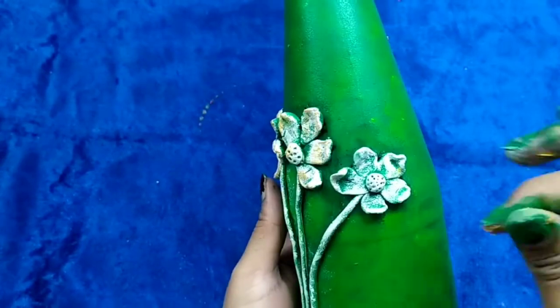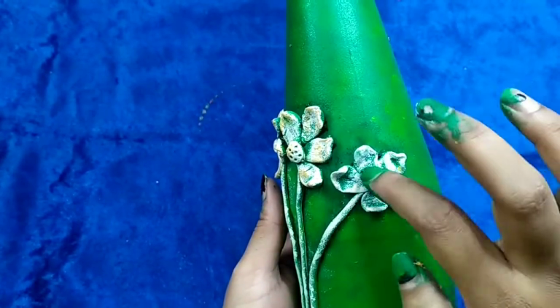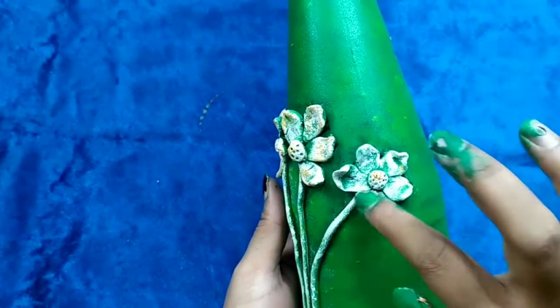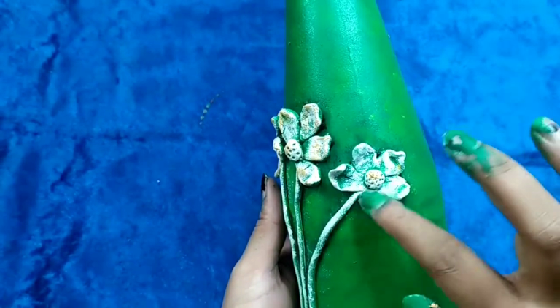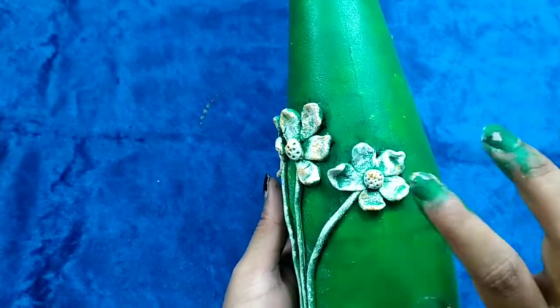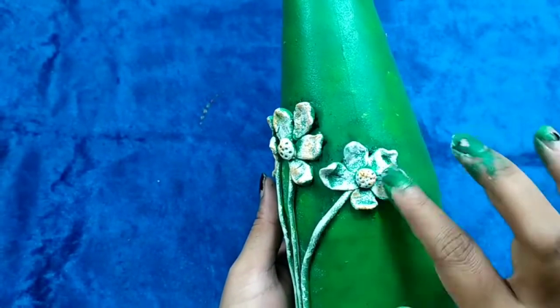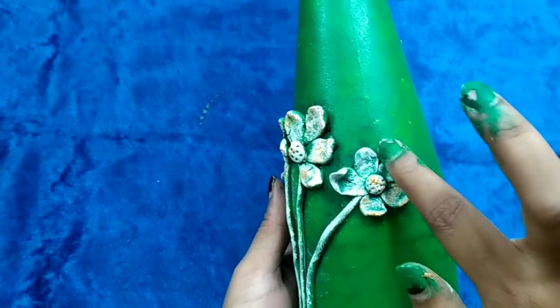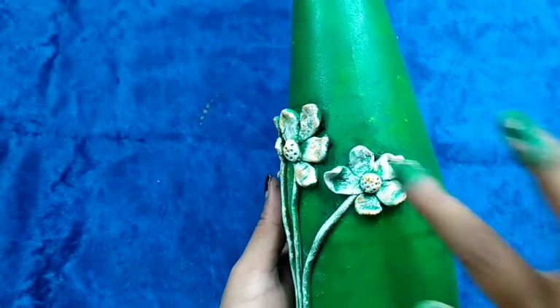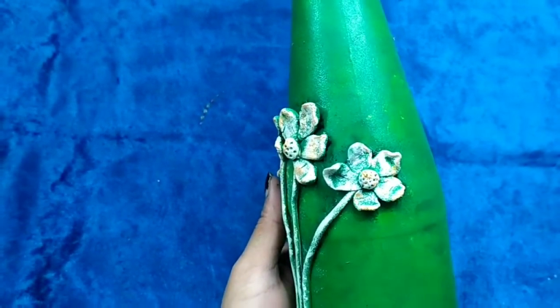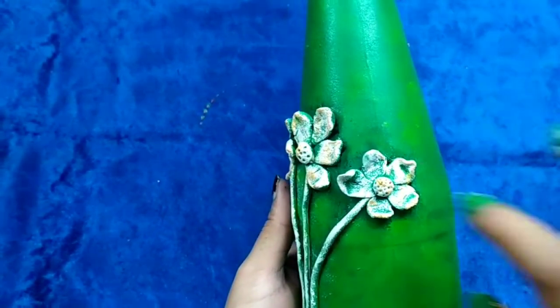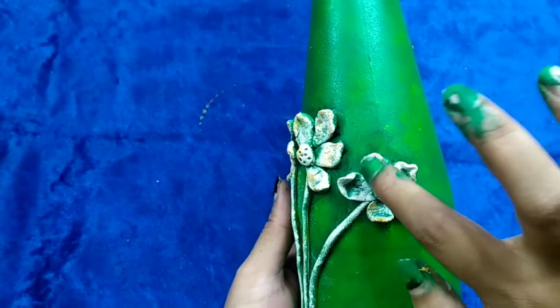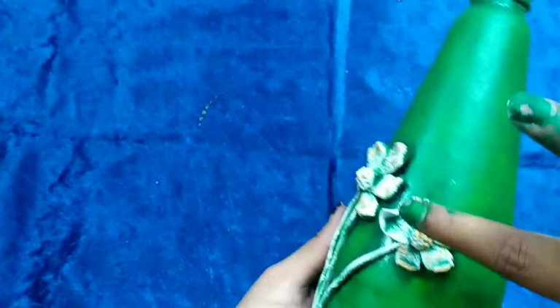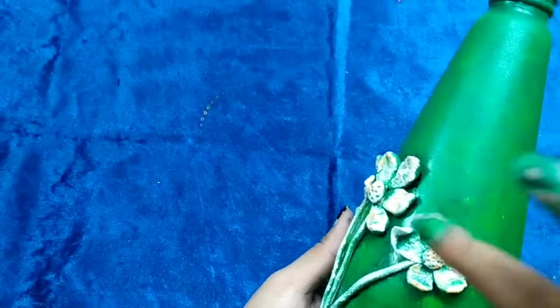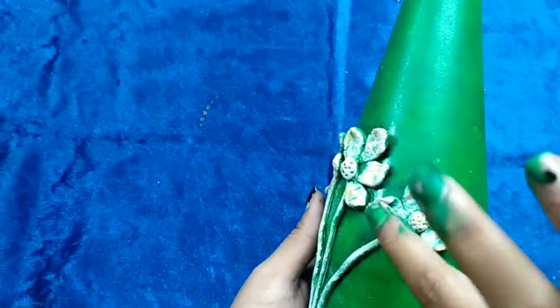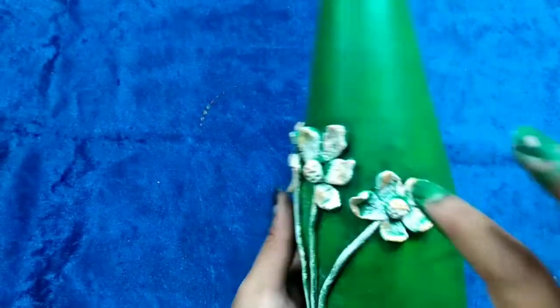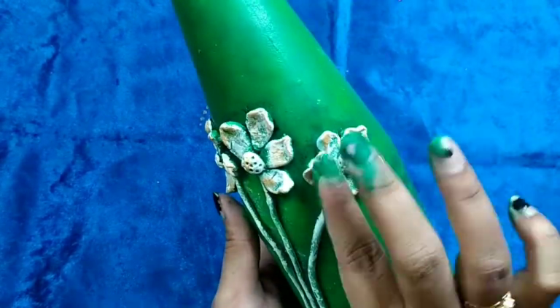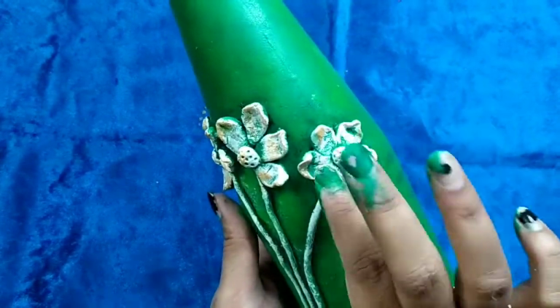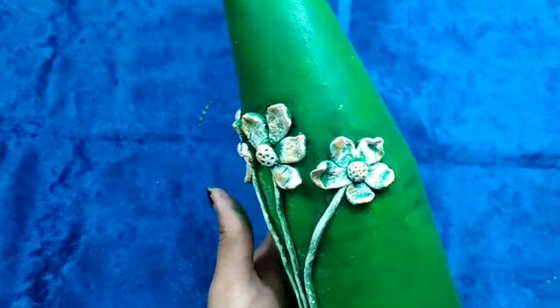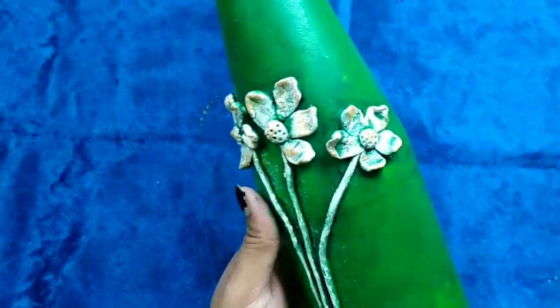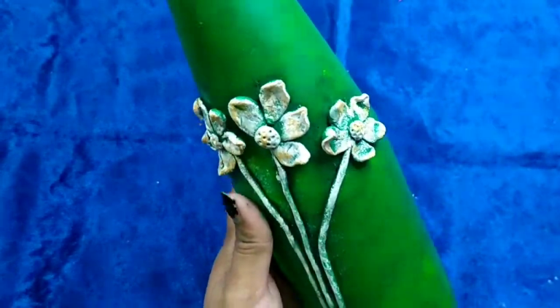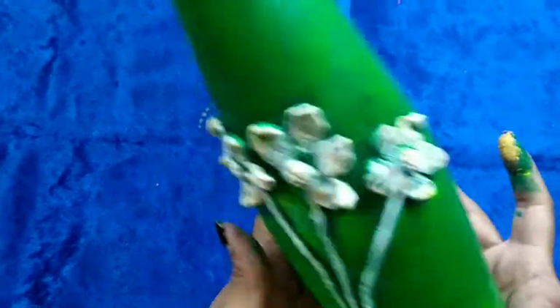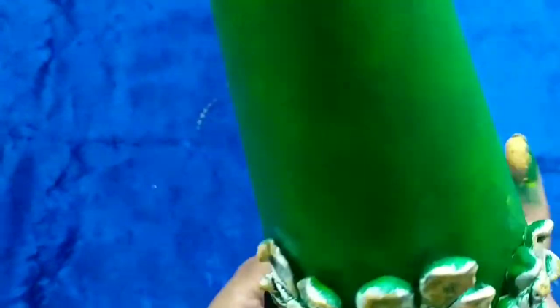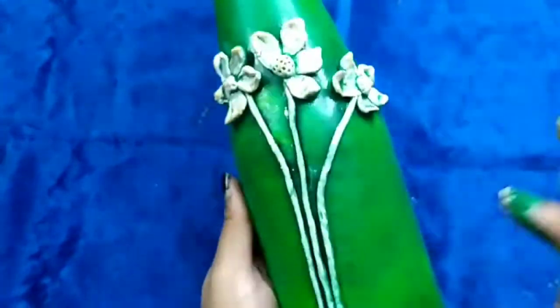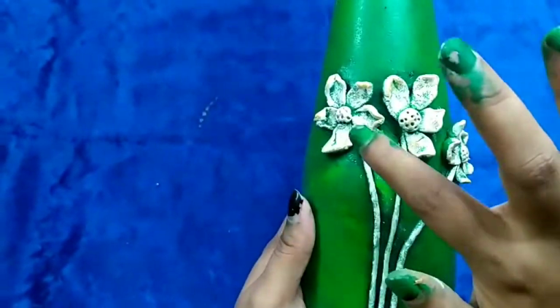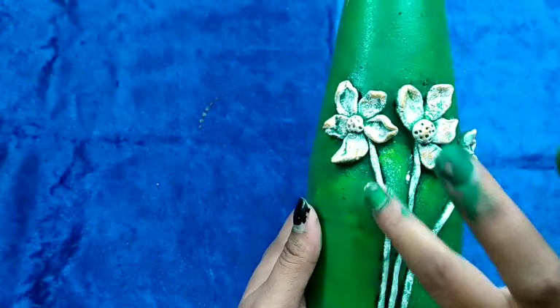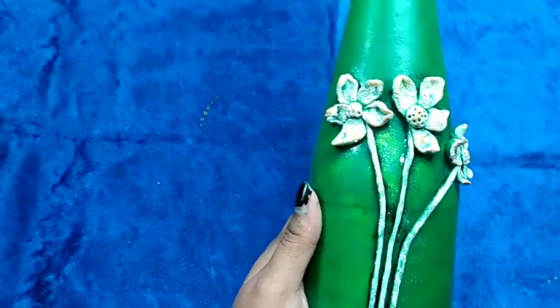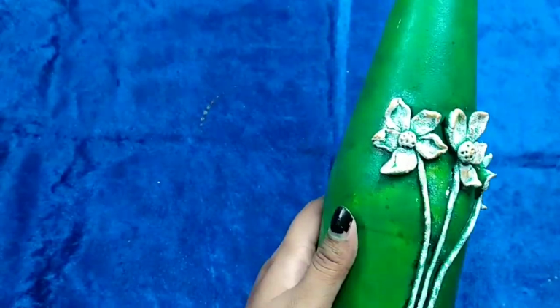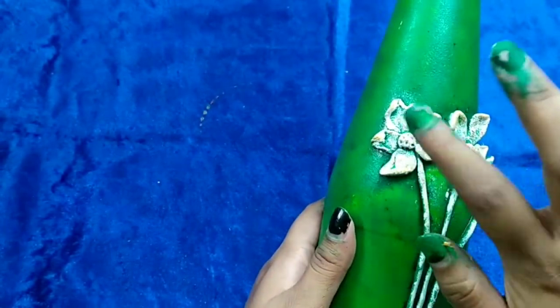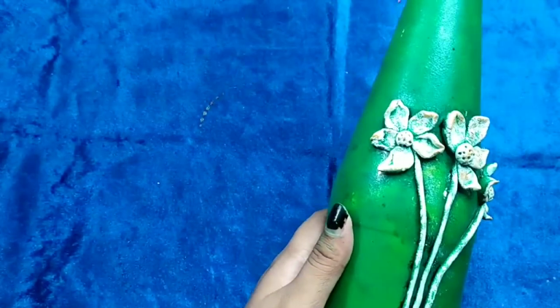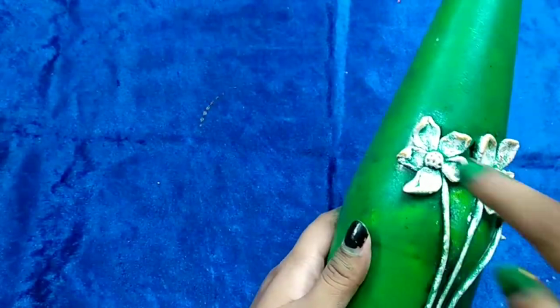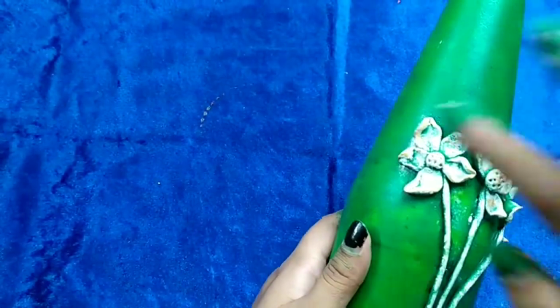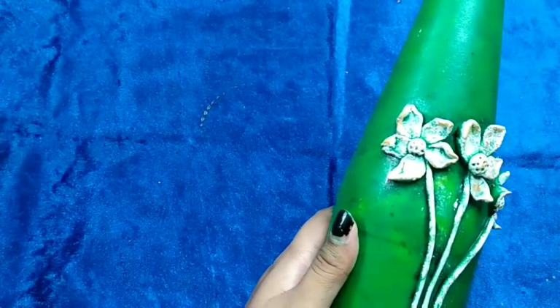Now I'm applying golden color to highlight the flowers. This will also give the flowers a little metallic and antique look, which is what I want.